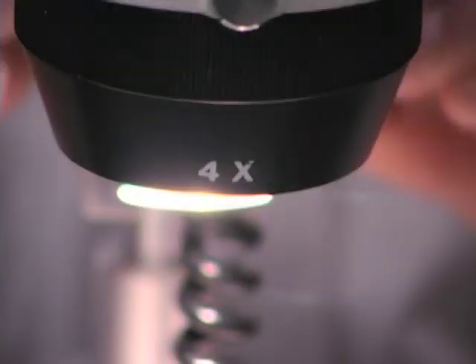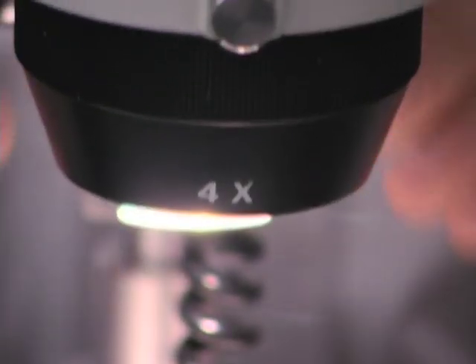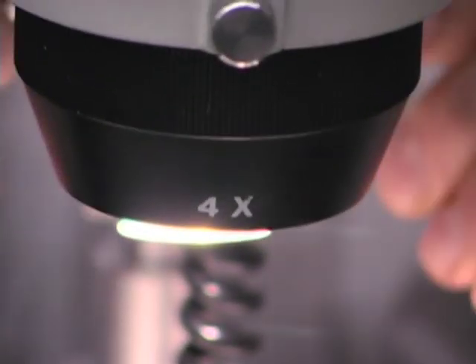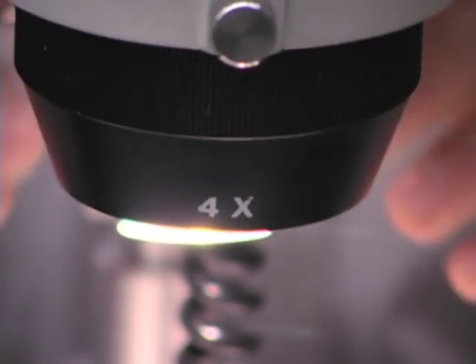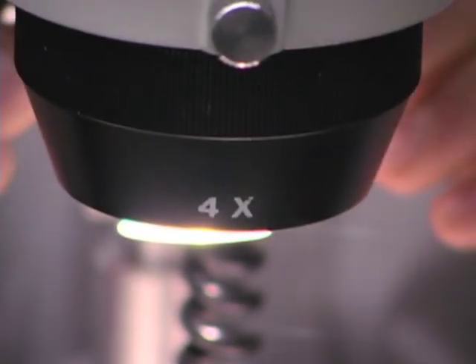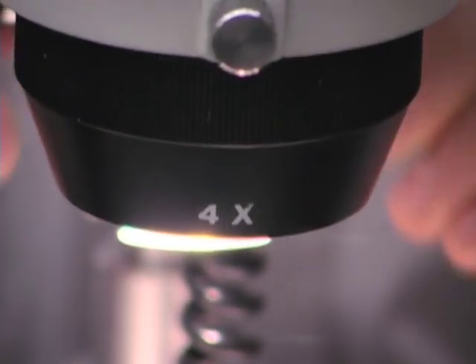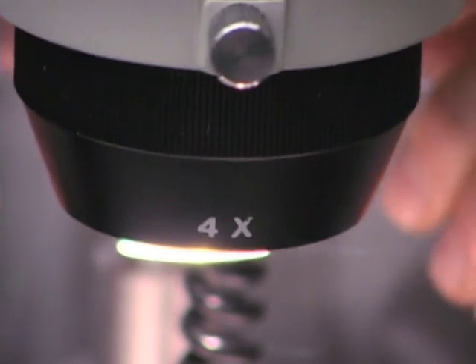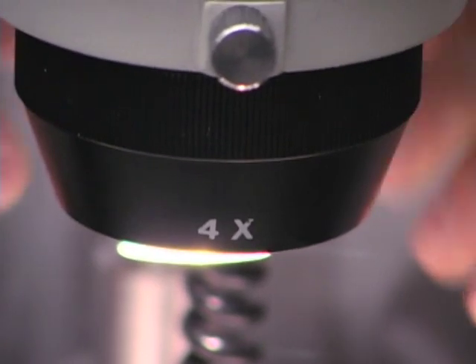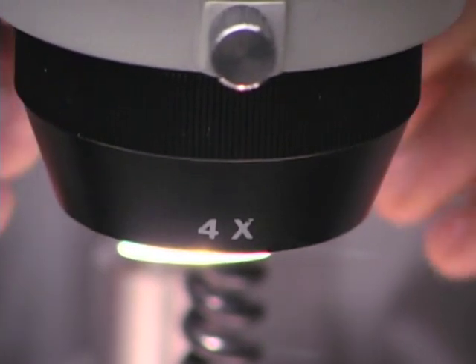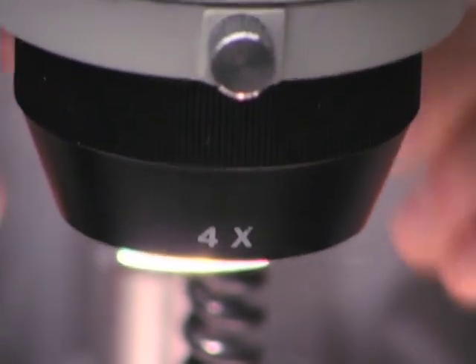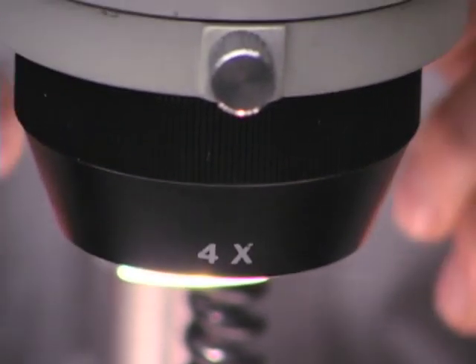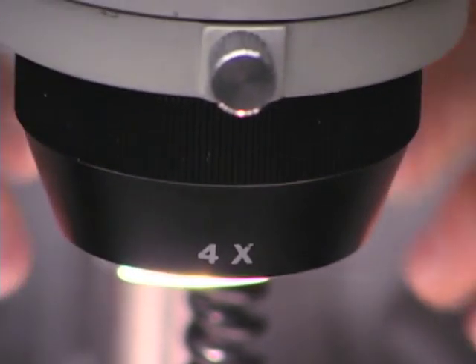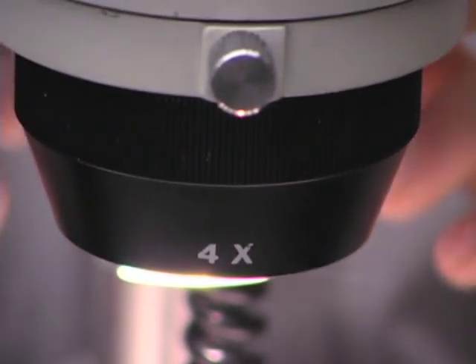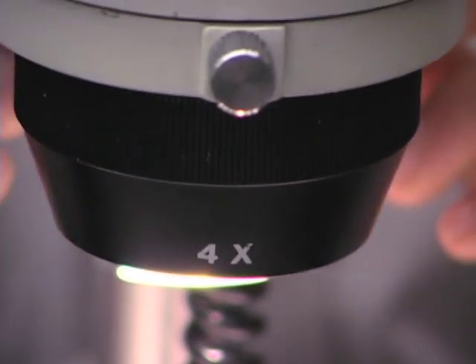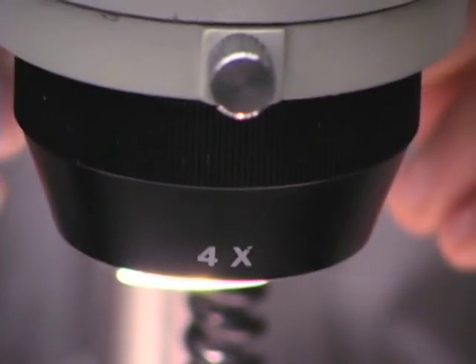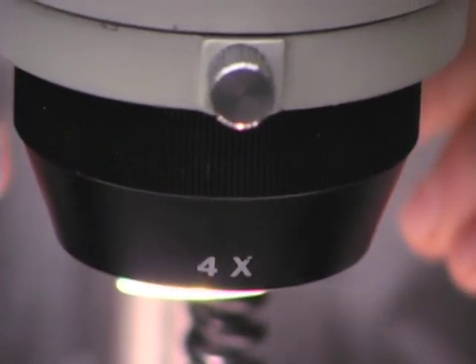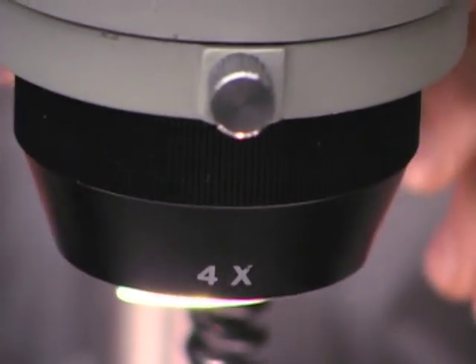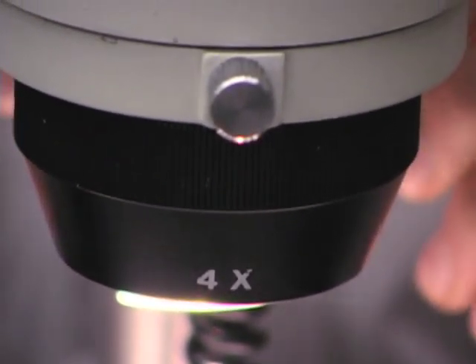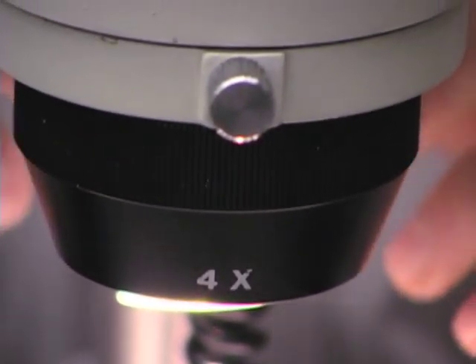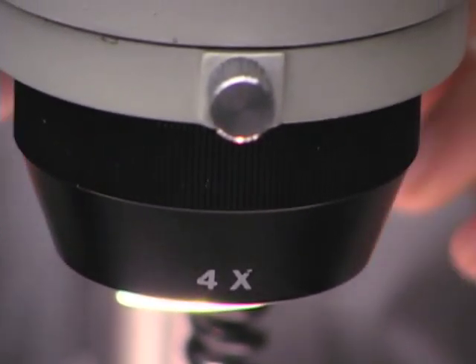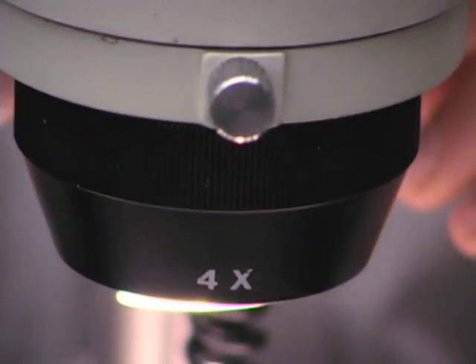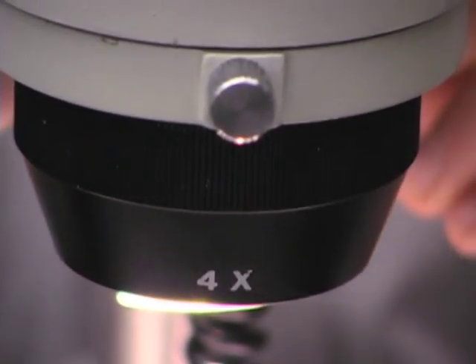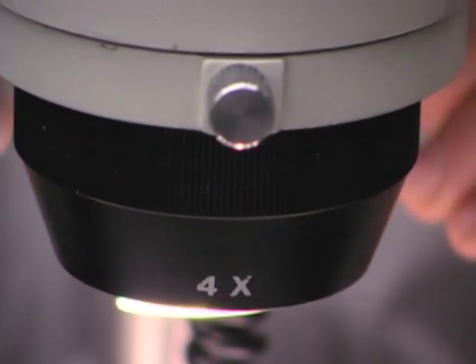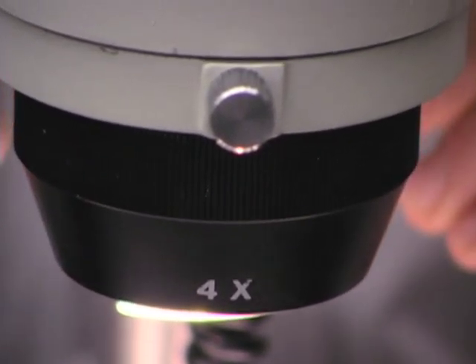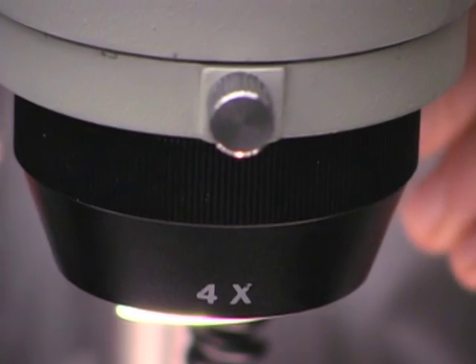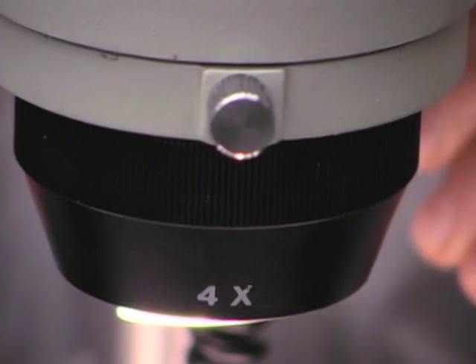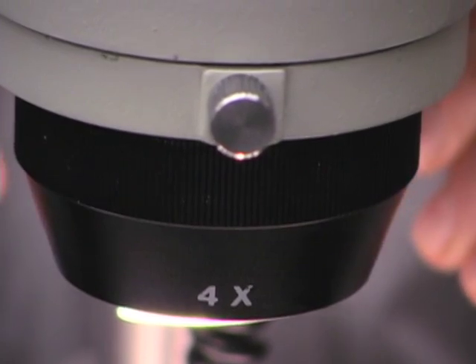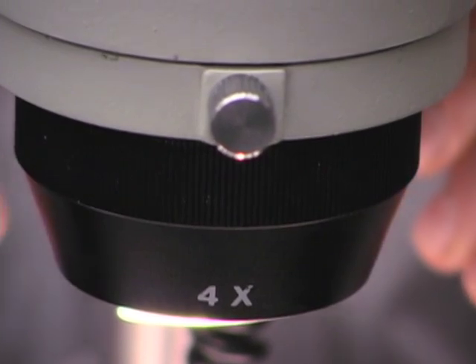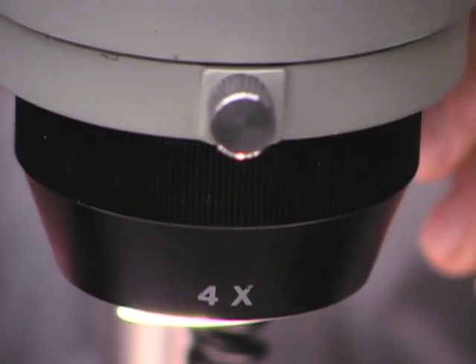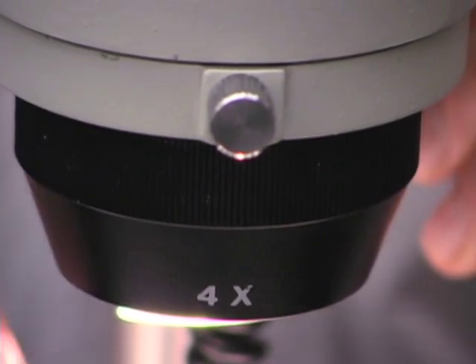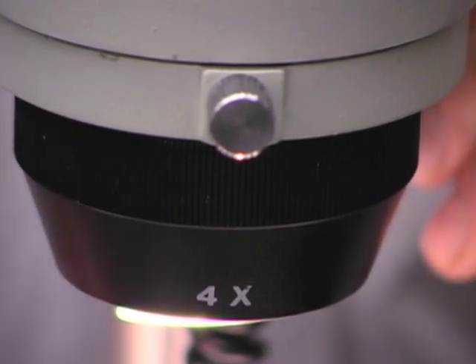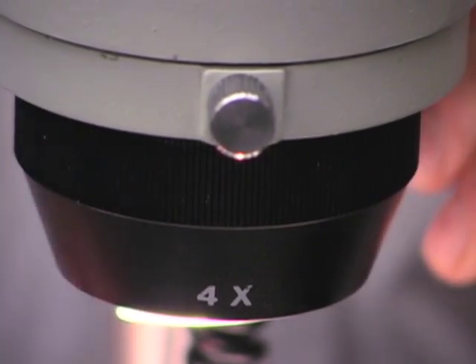Objective lenses seldom need cleaning unless you touch the lenses with your fingers. You should not remove any lens from its housing for cleaning the internal surfaces — leave that for an expert.